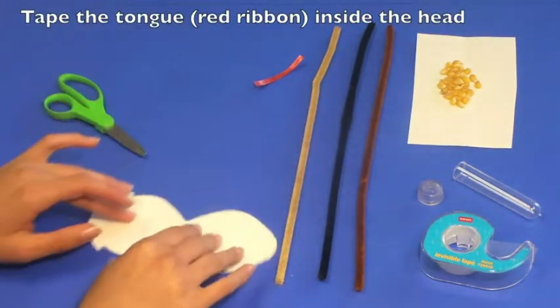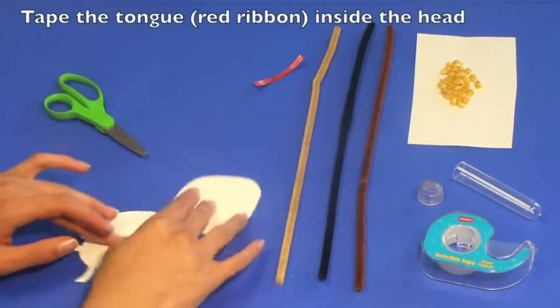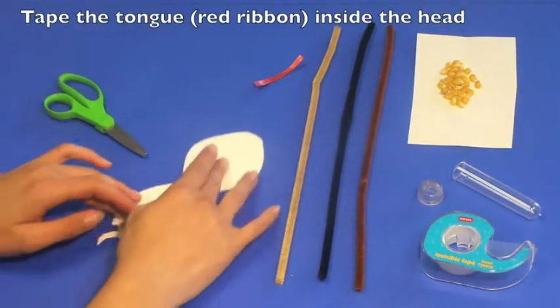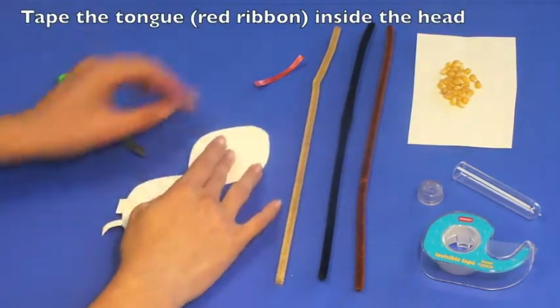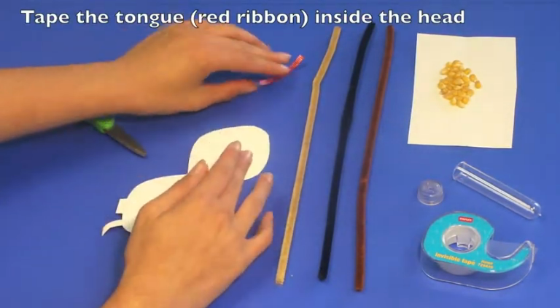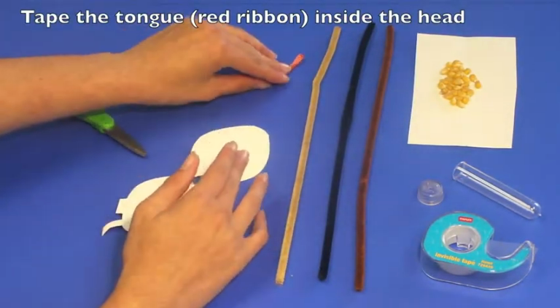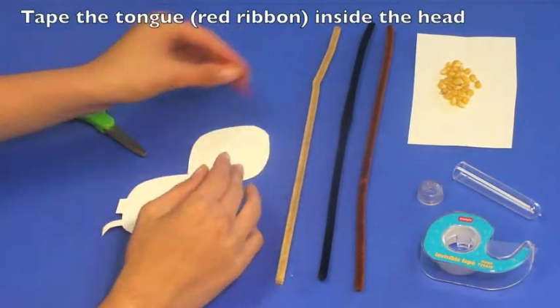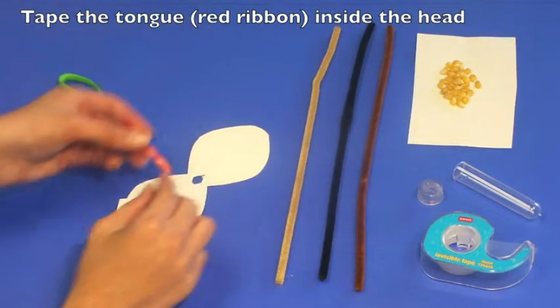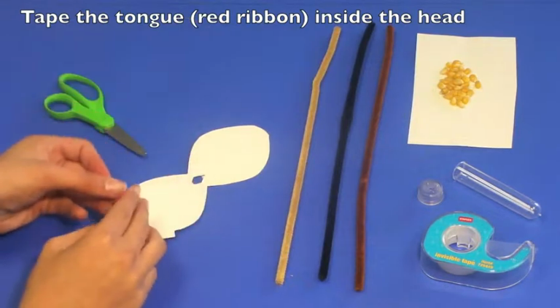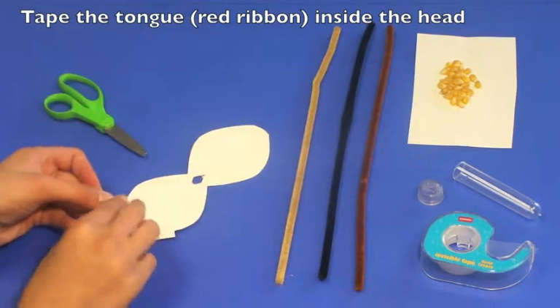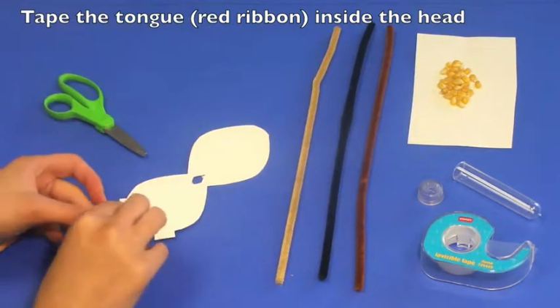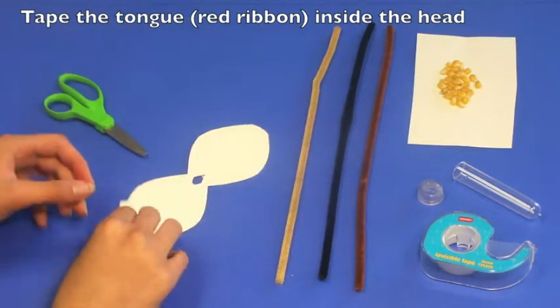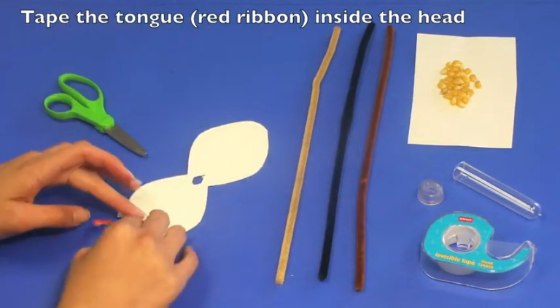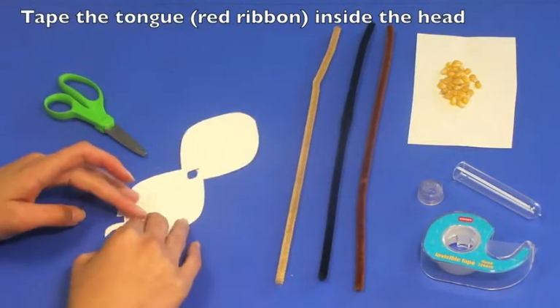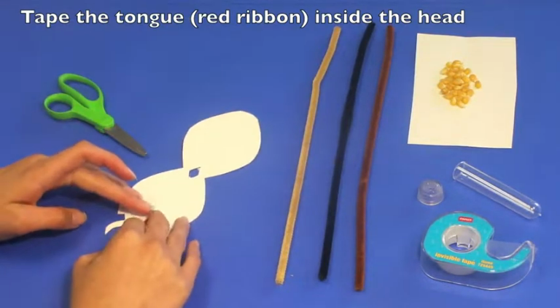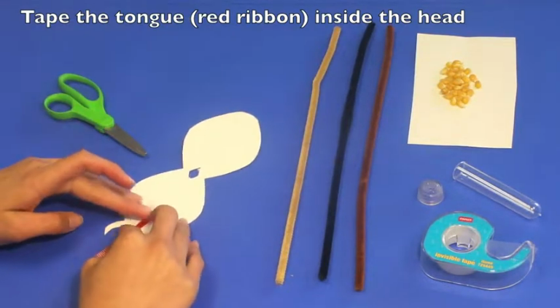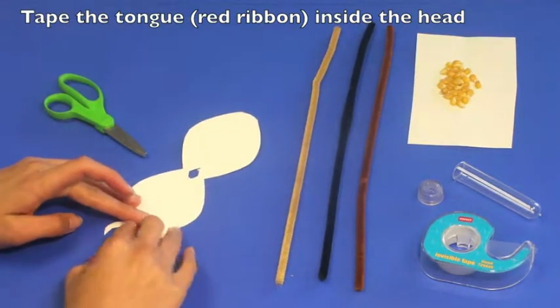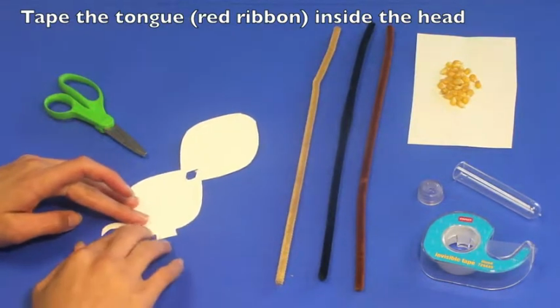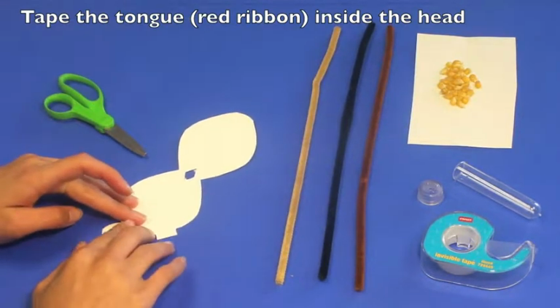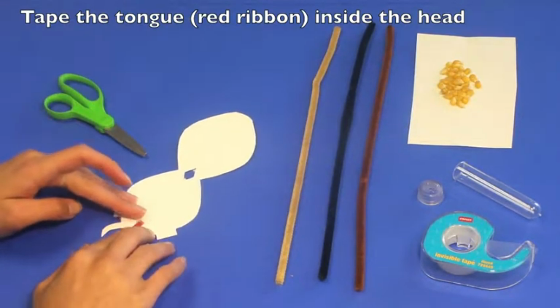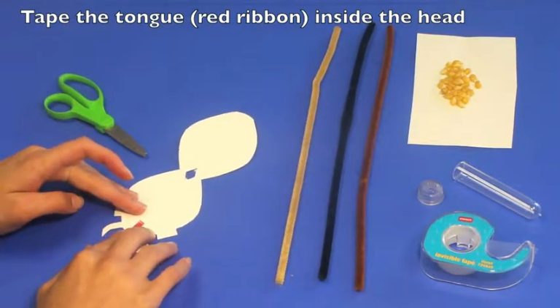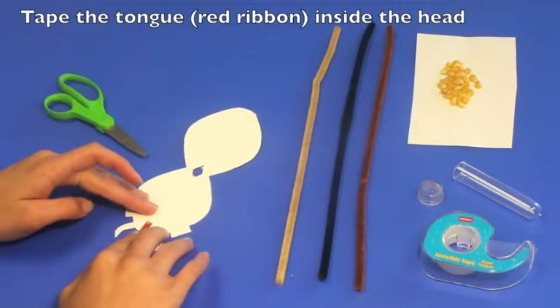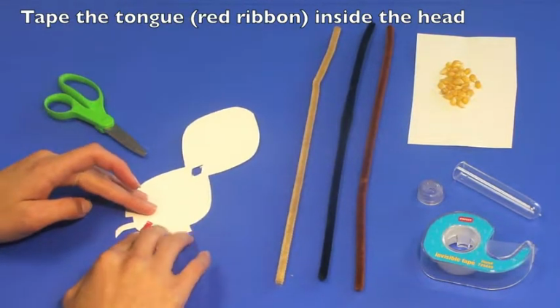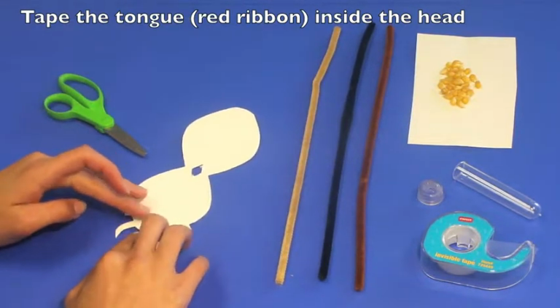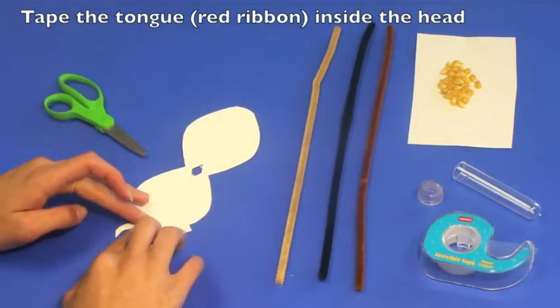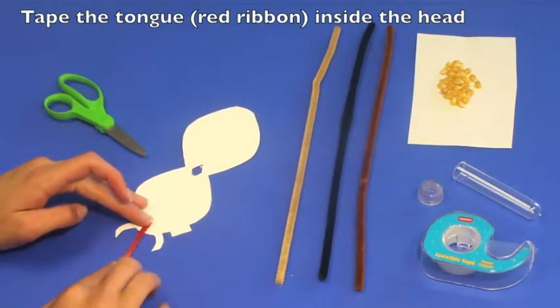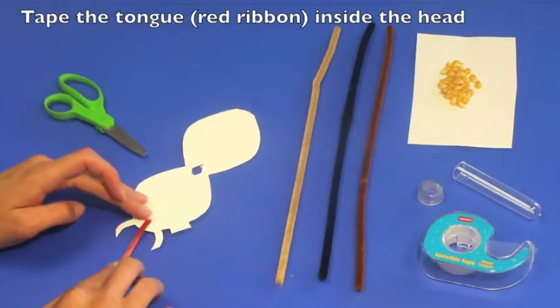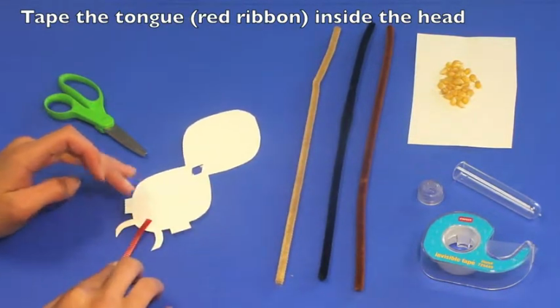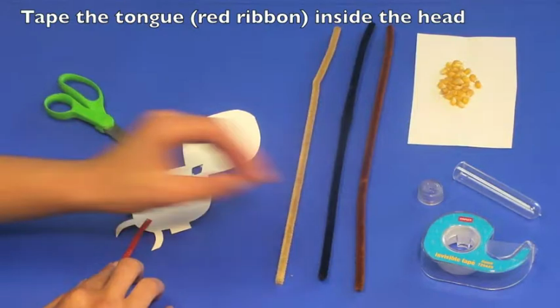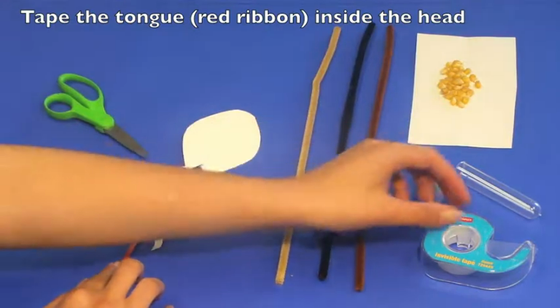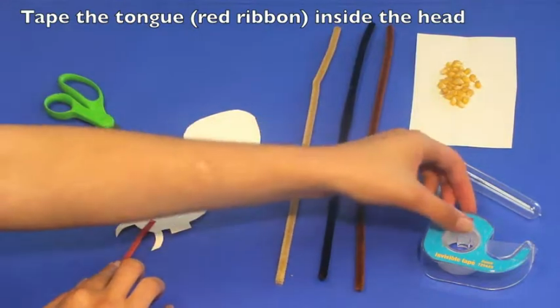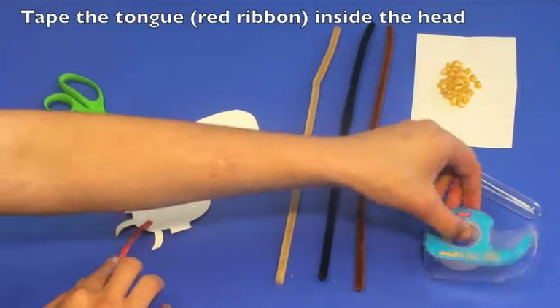The next step is to put the tongue in place. Take the red ribbon and tape this on the inside of the head between the fangs.